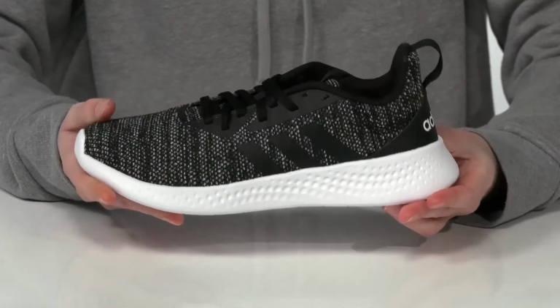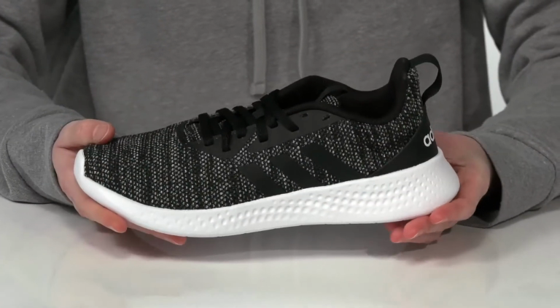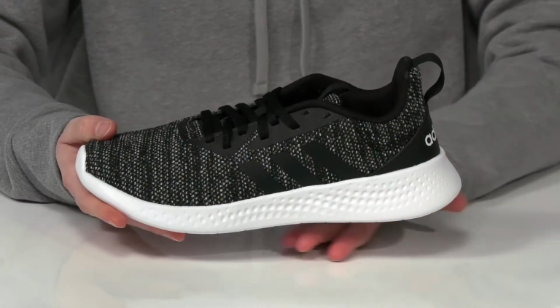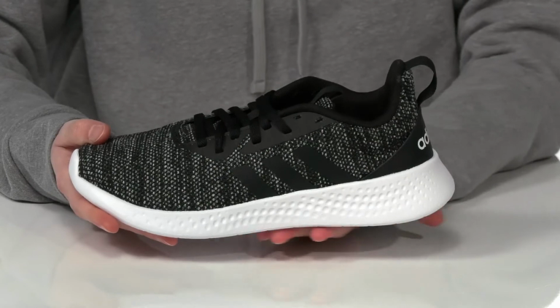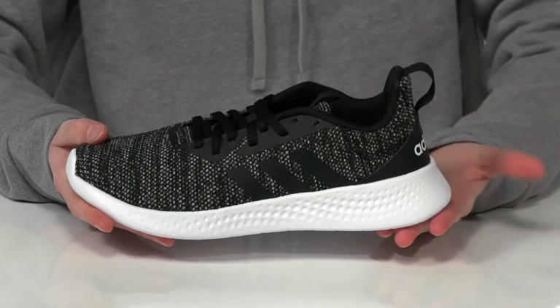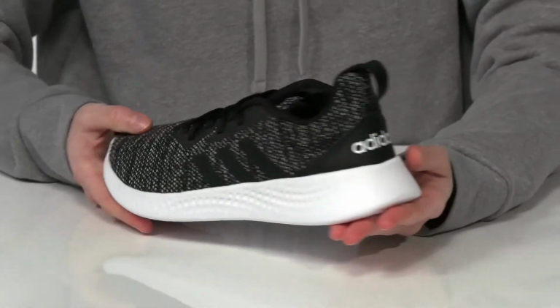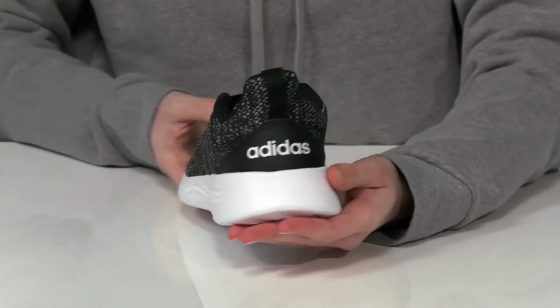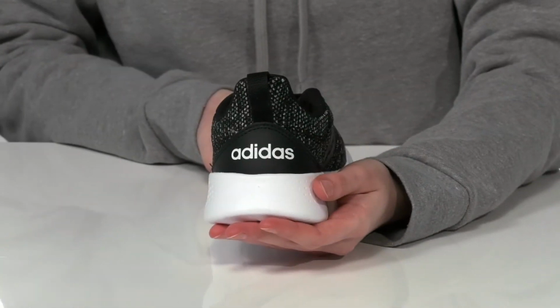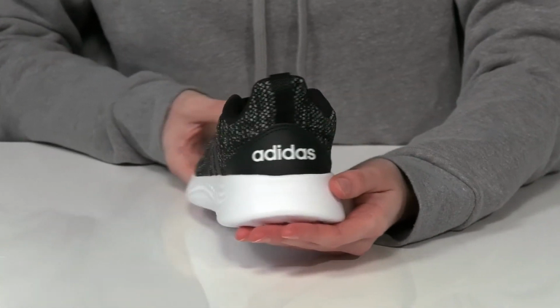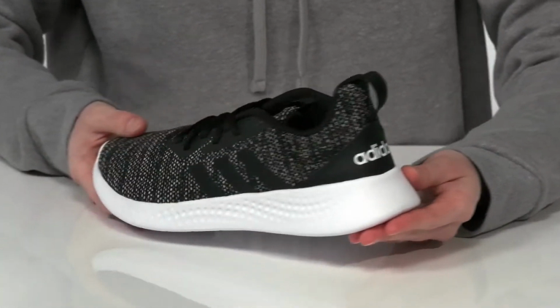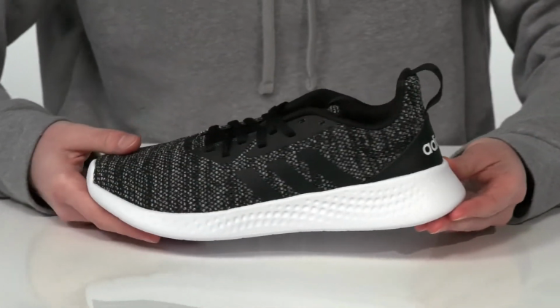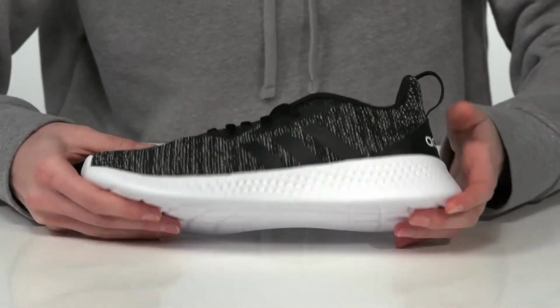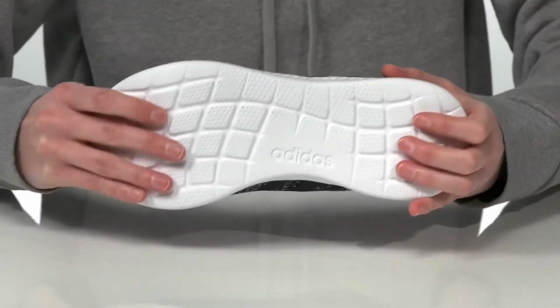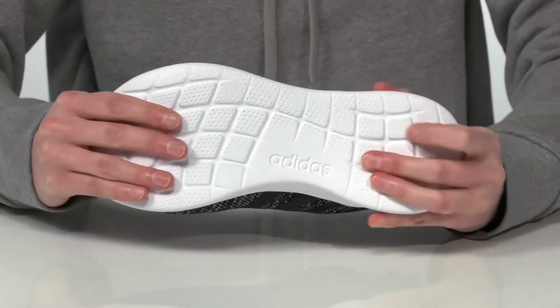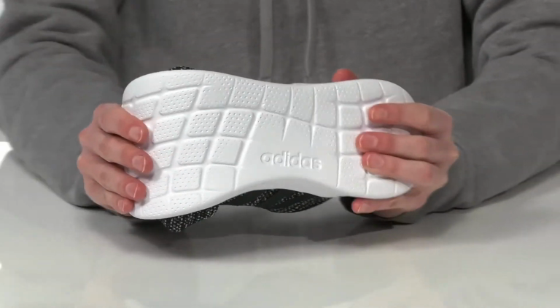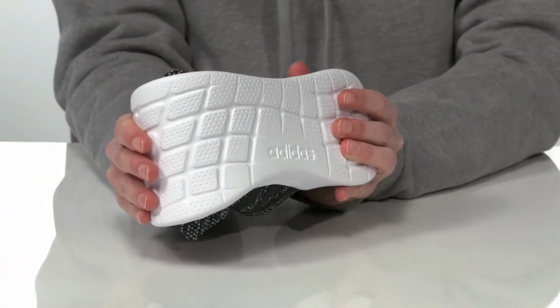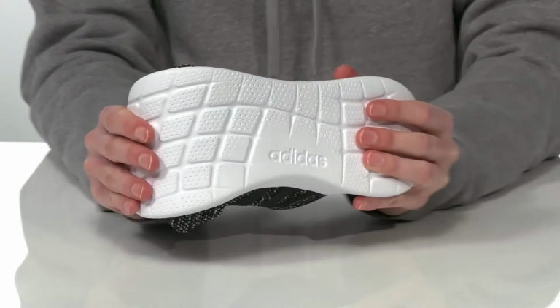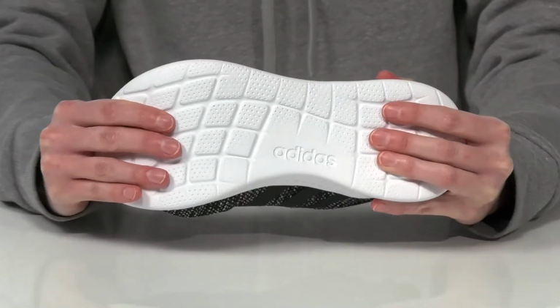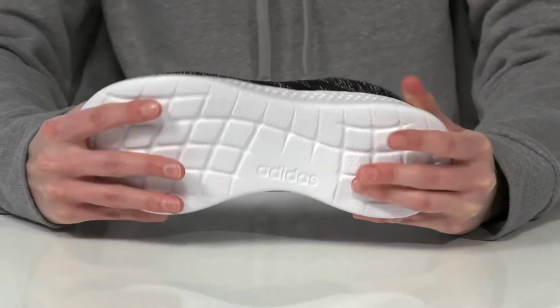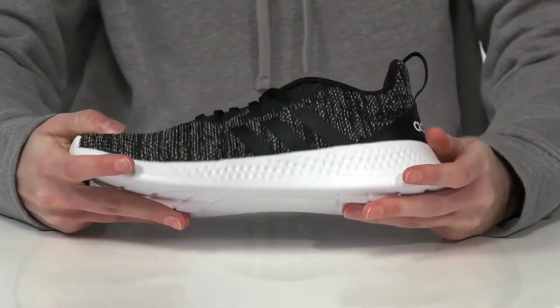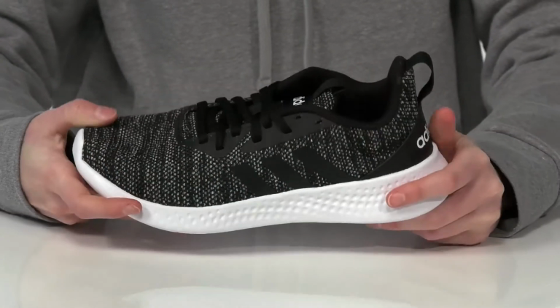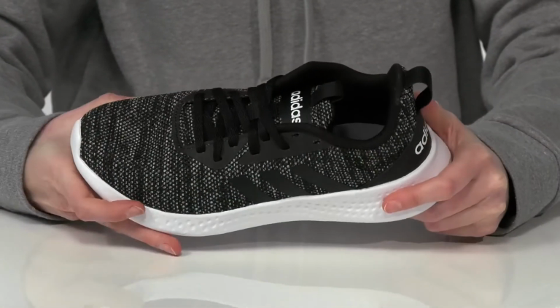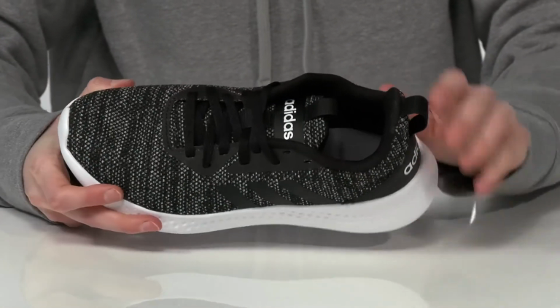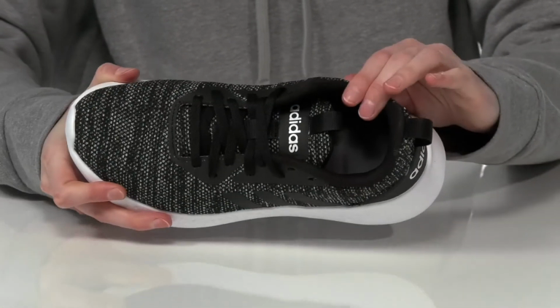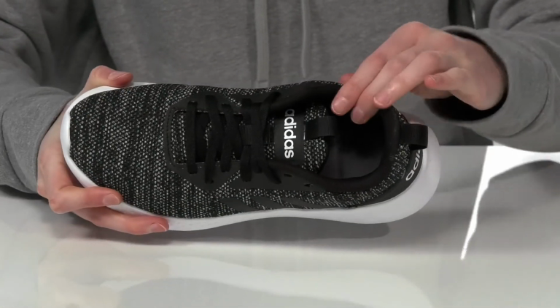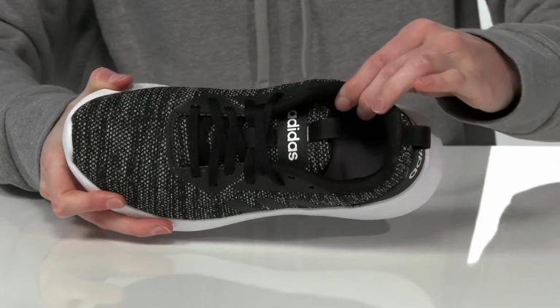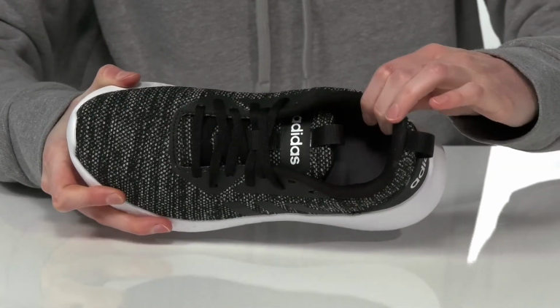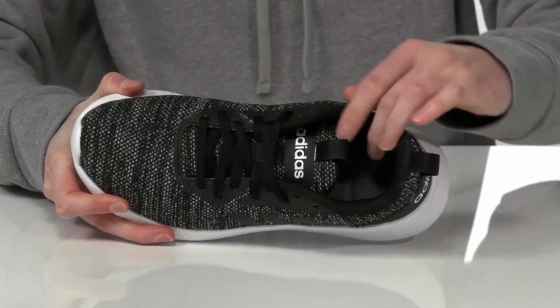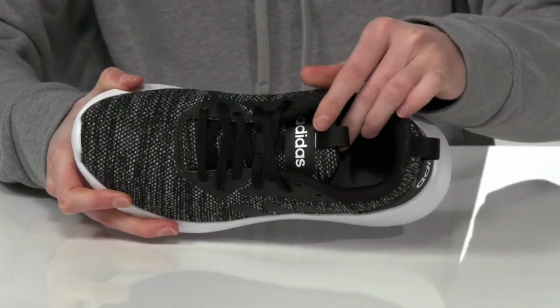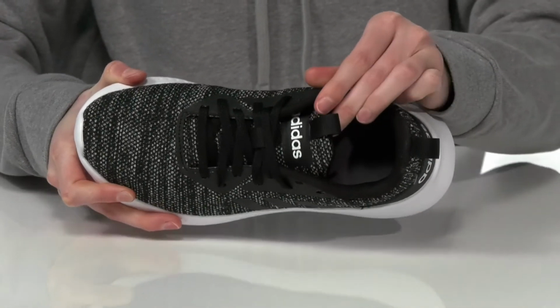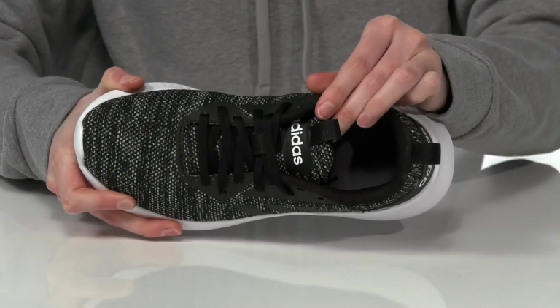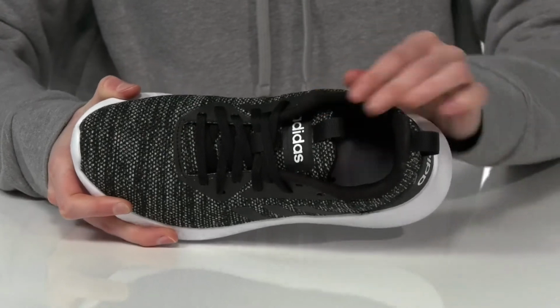The midsole is shock absorbing and they have a grippy but flexible outsole underneath. Inside is textile lined and they also have cushioning around the collar and down in the footbed.